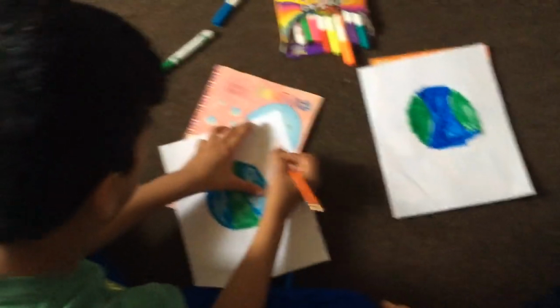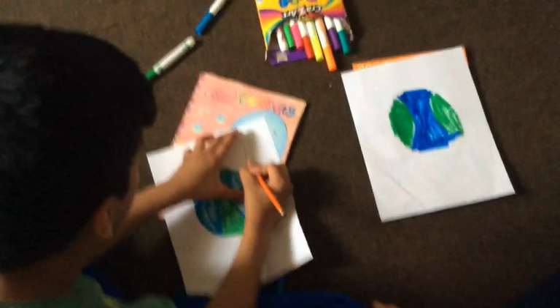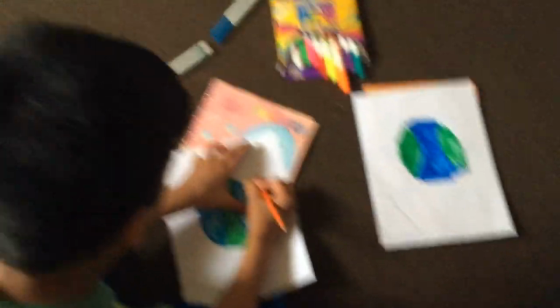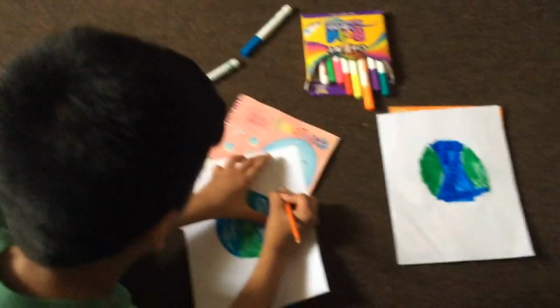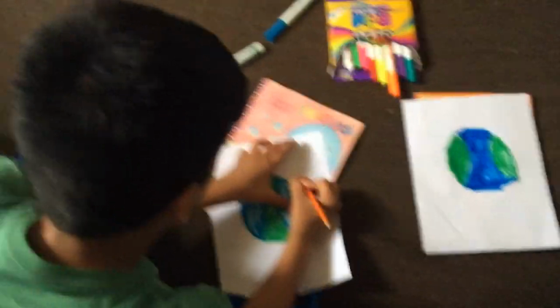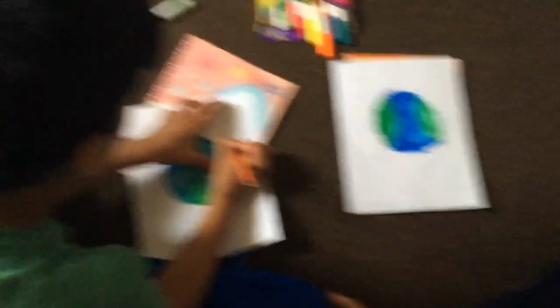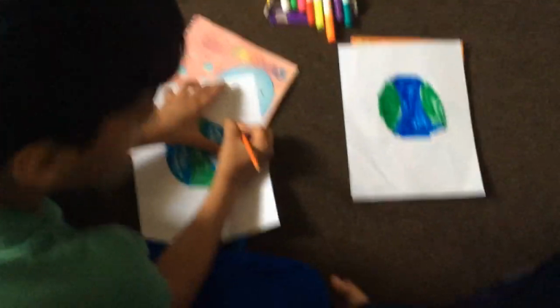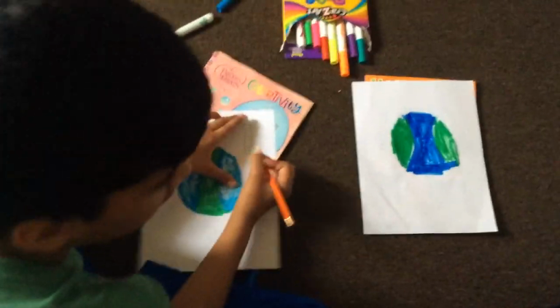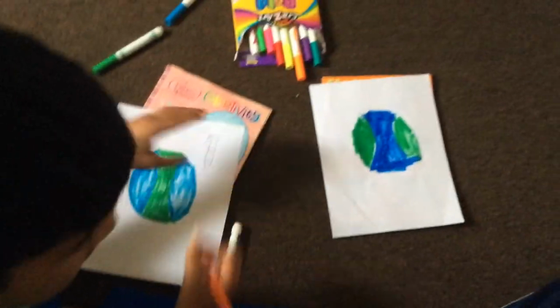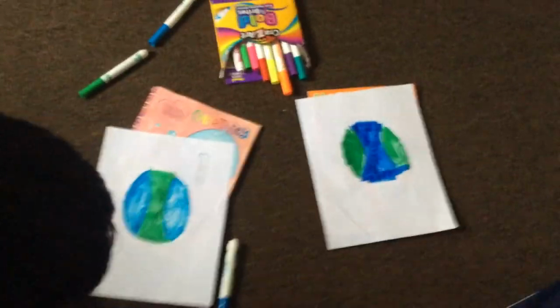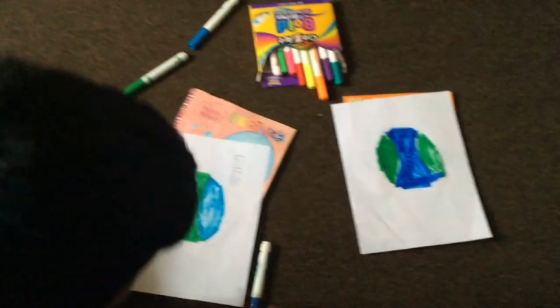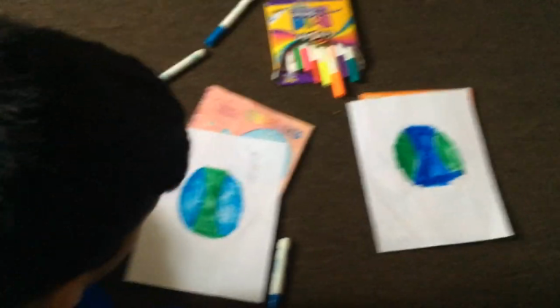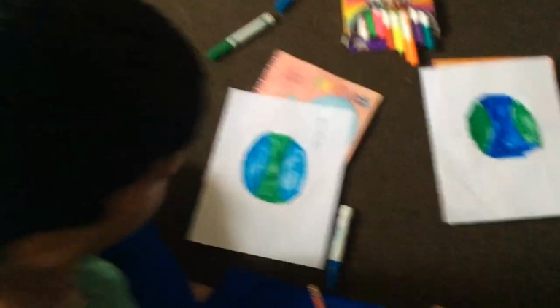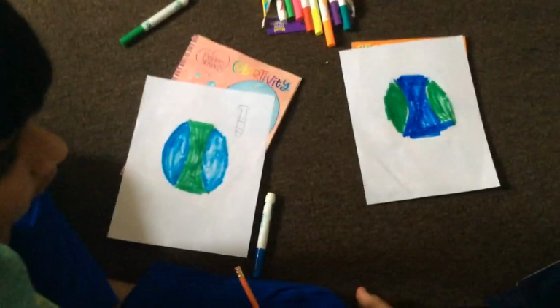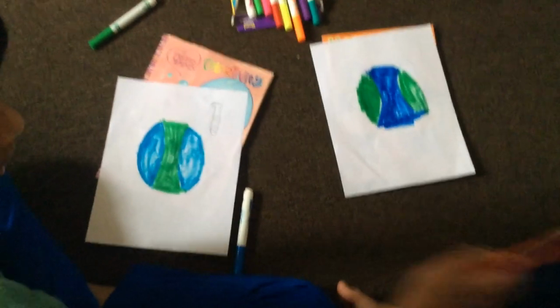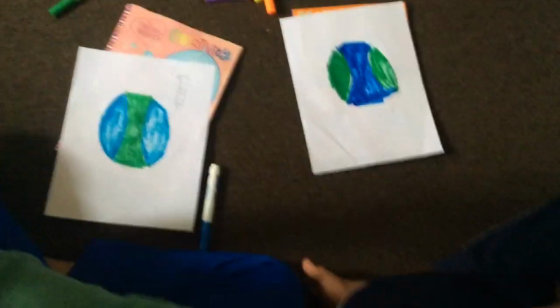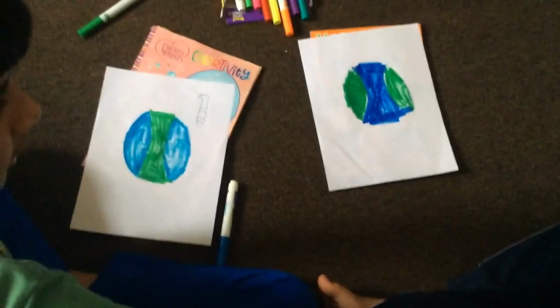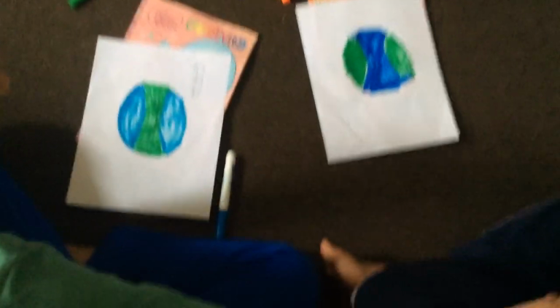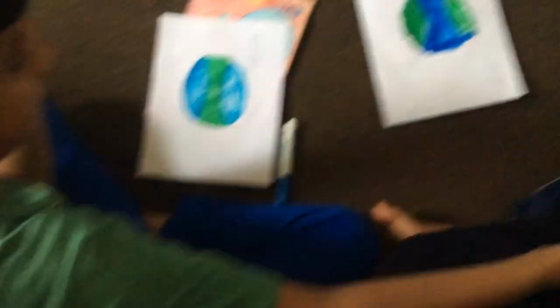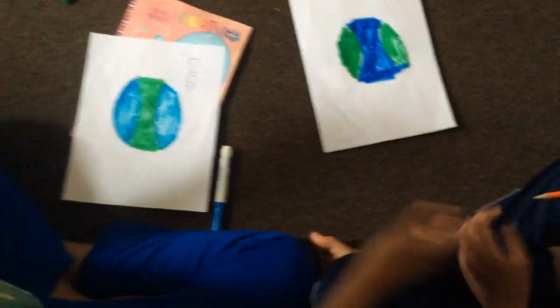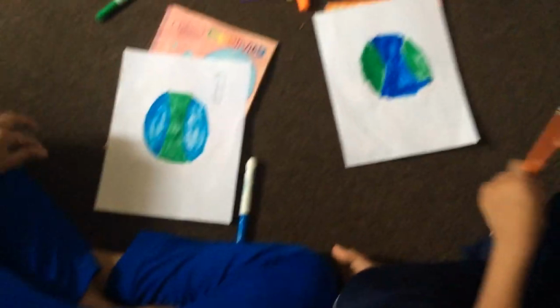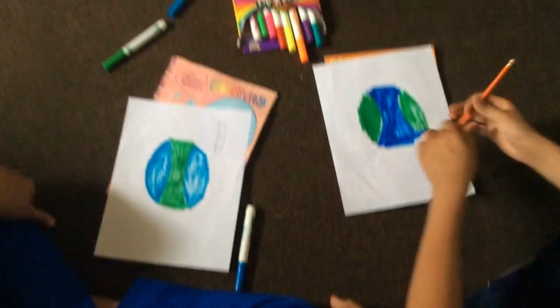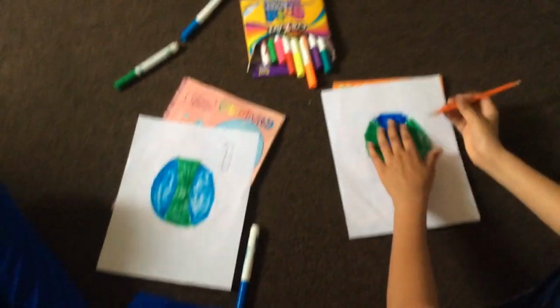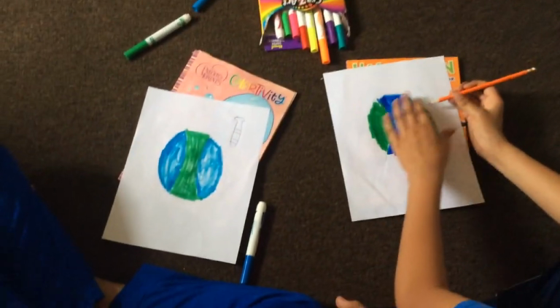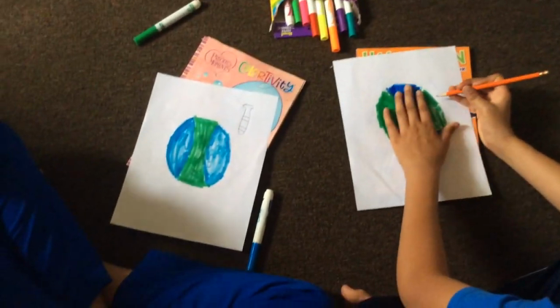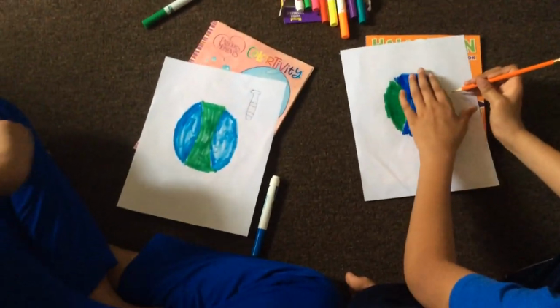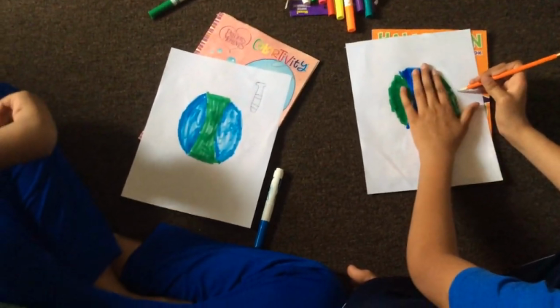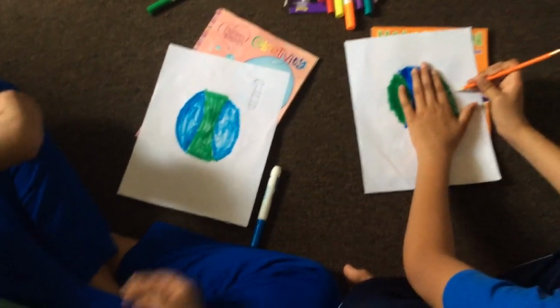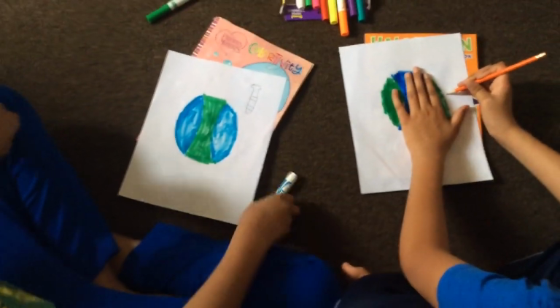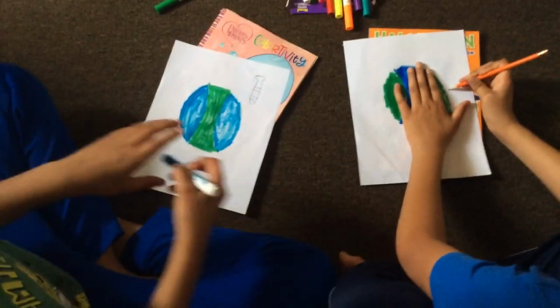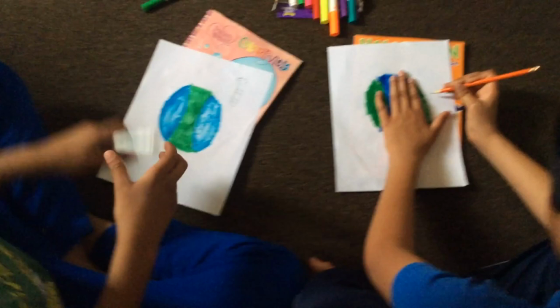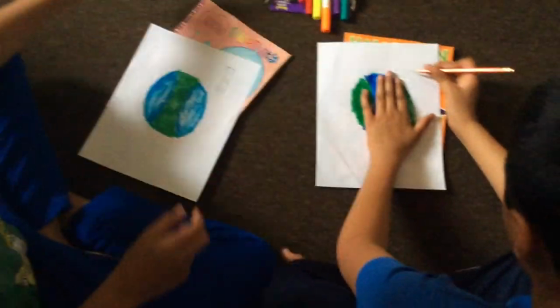I don't have a pencil. You can use mine. It looks like this.